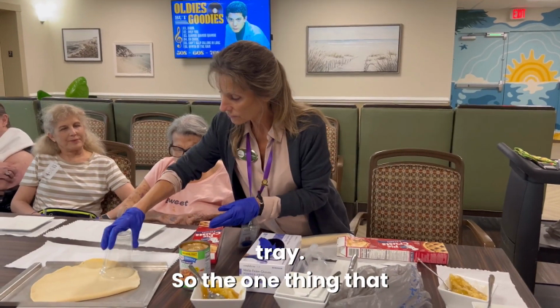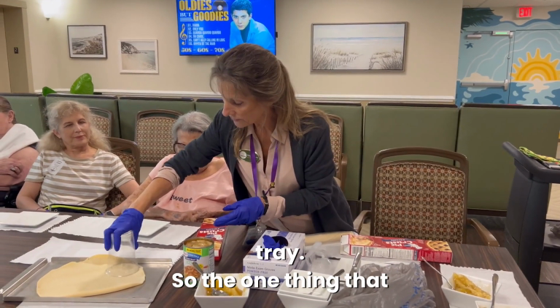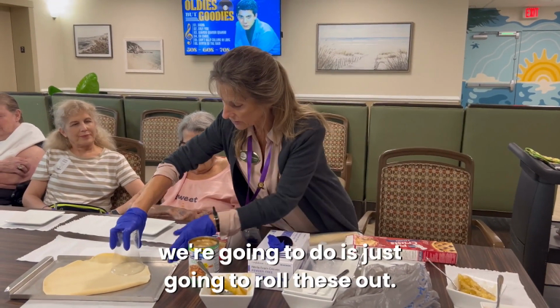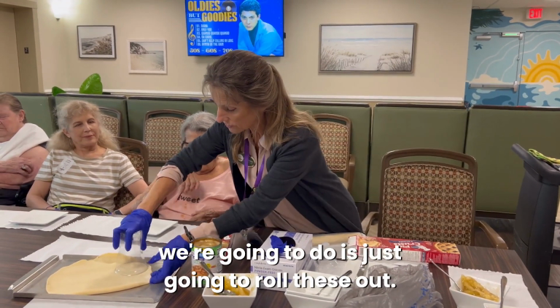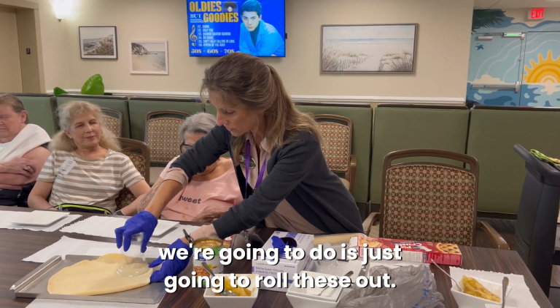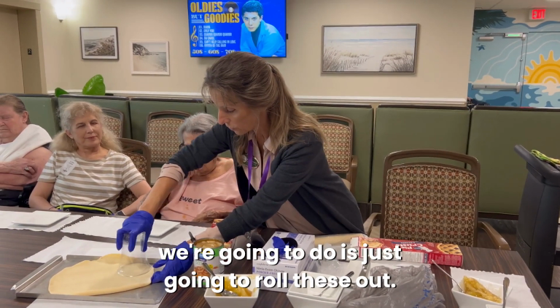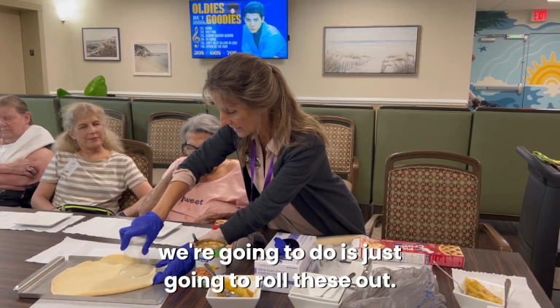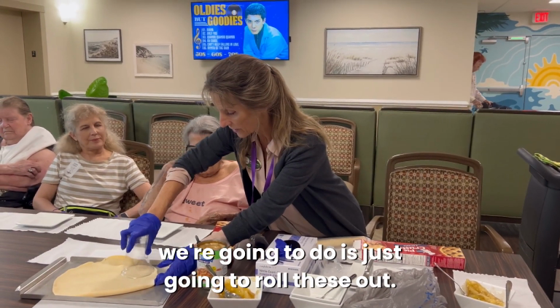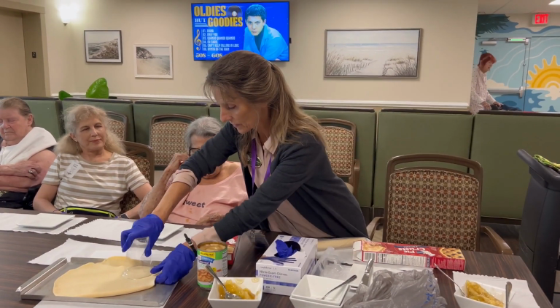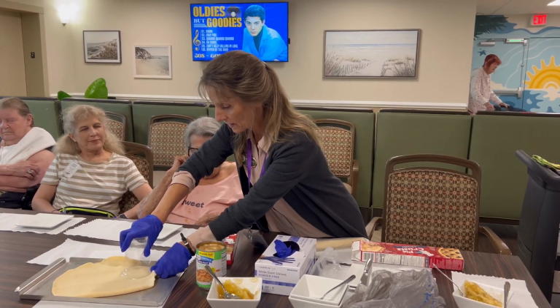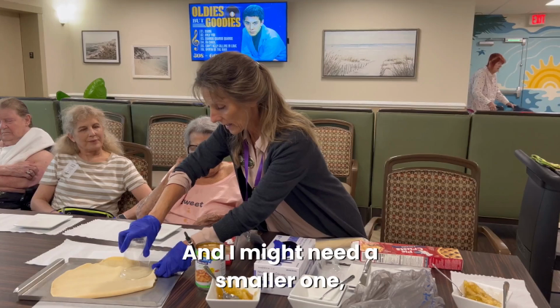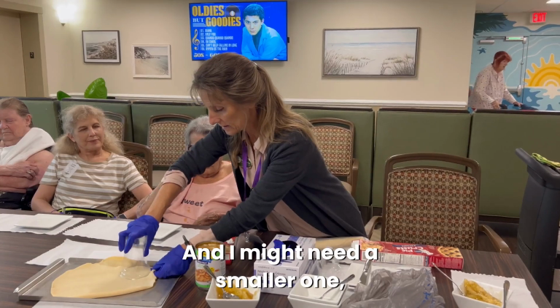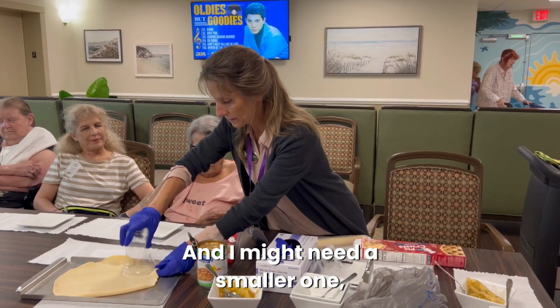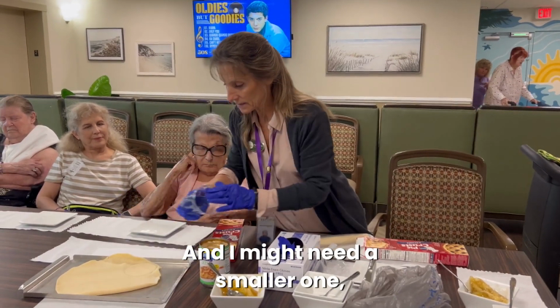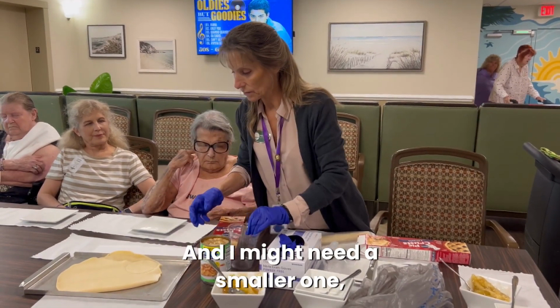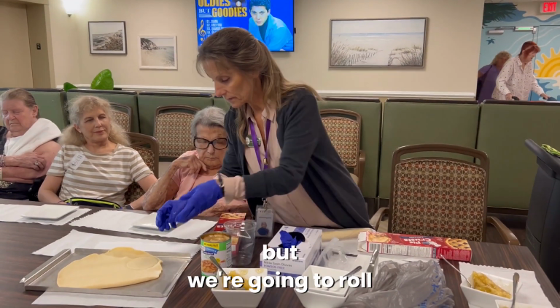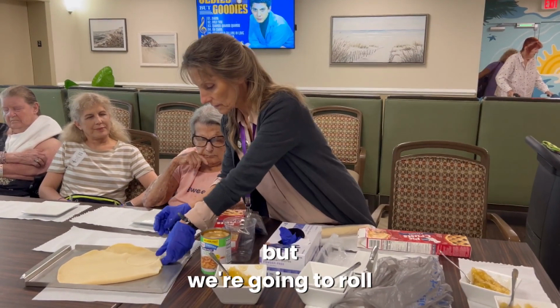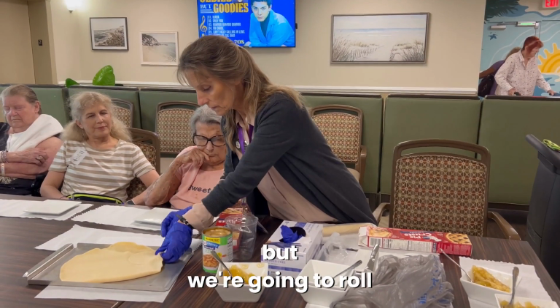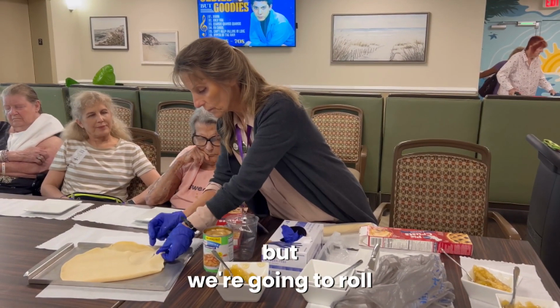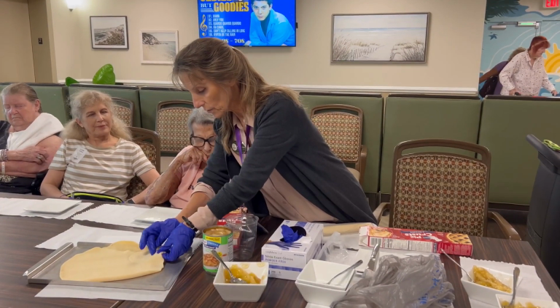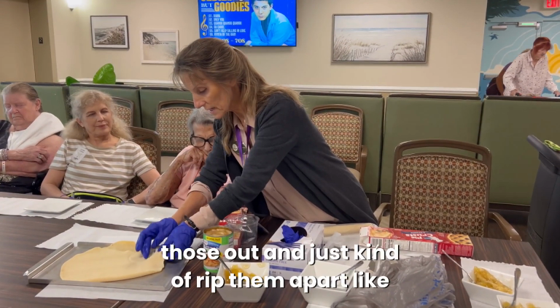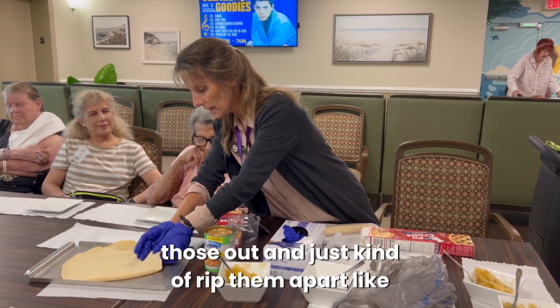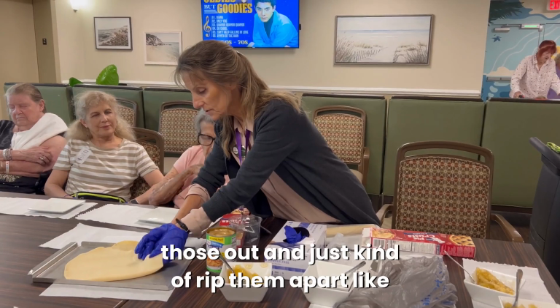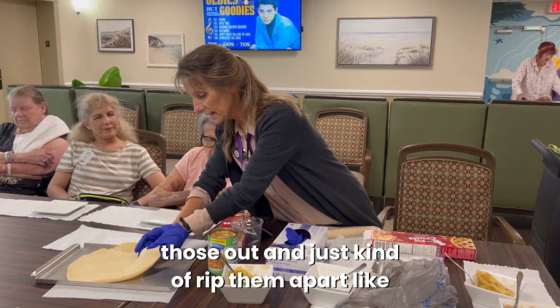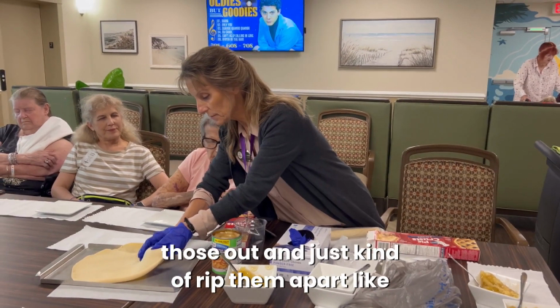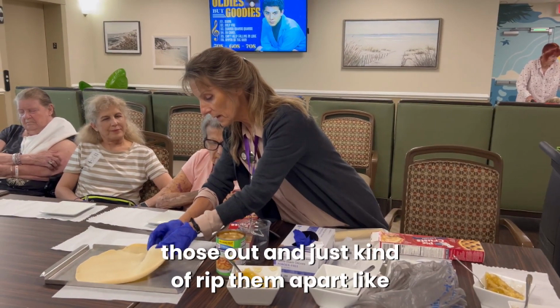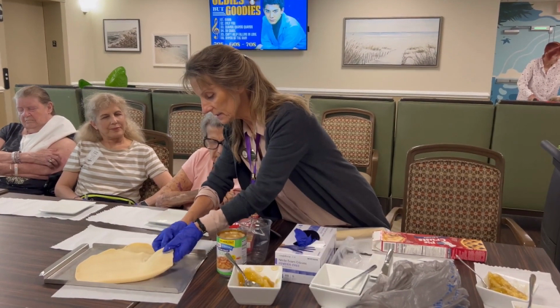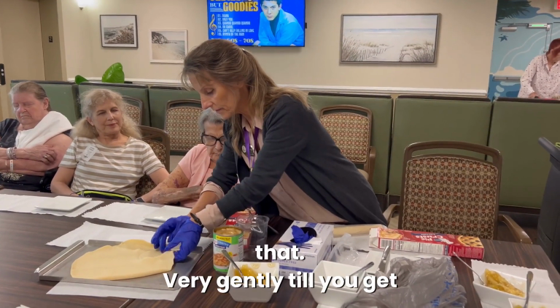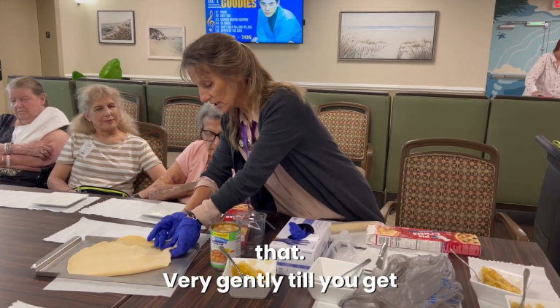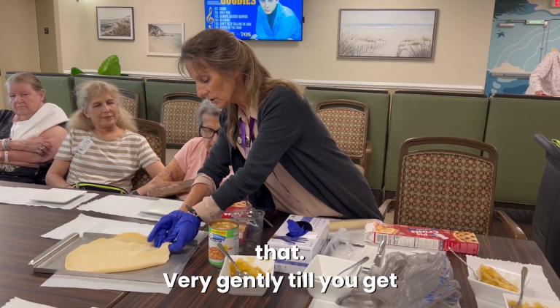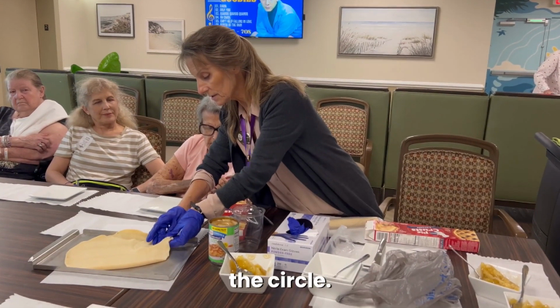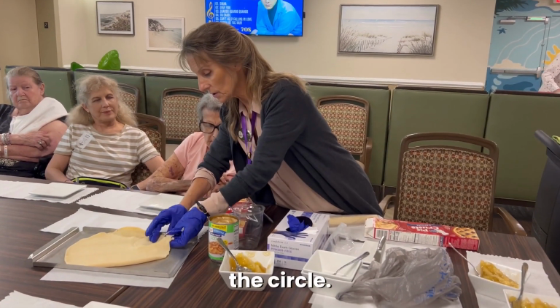The one thing we're going to do is just roll these out. I might need a smaller one, but we're going to roll those out and just kind of rip them apart very gently until you get the circle.